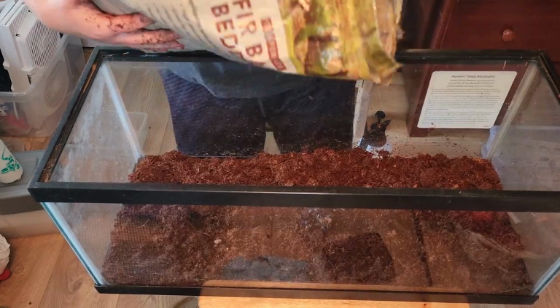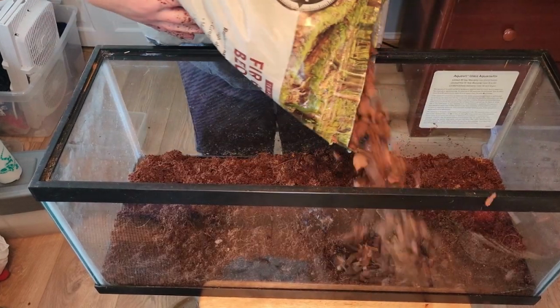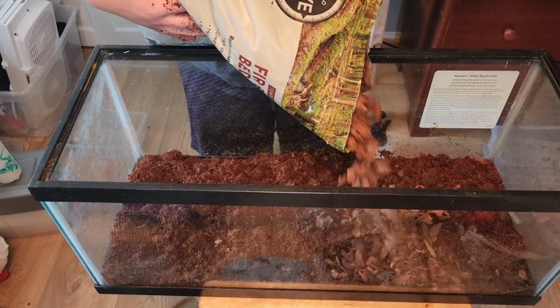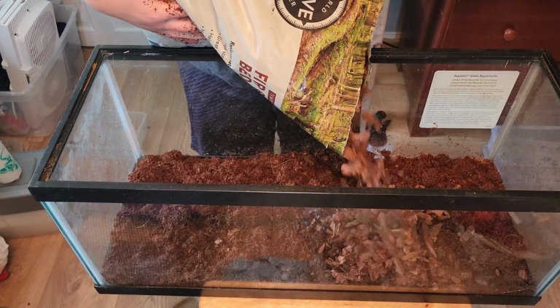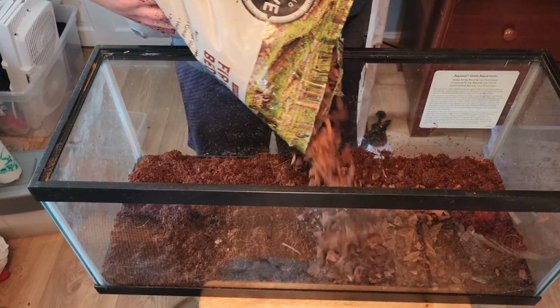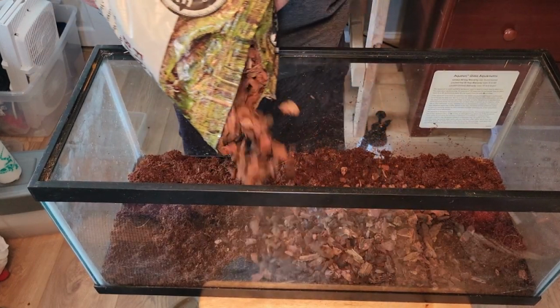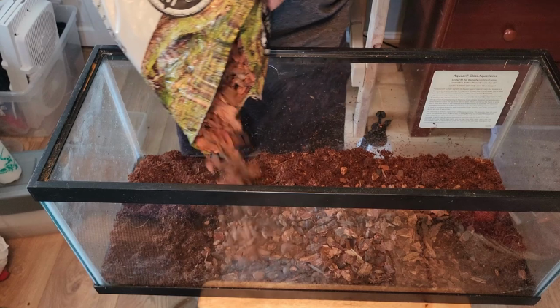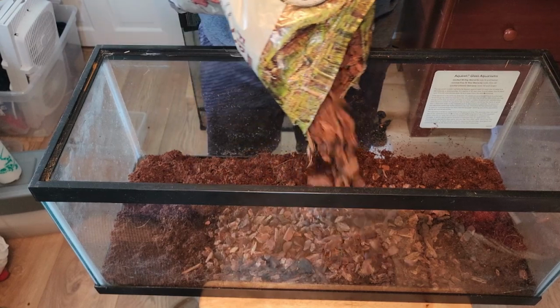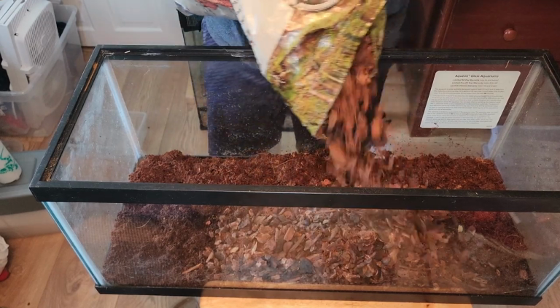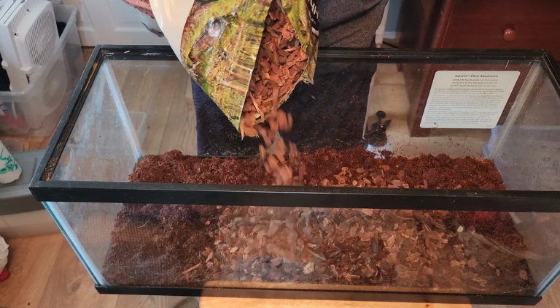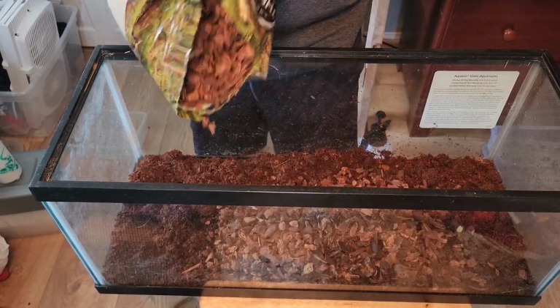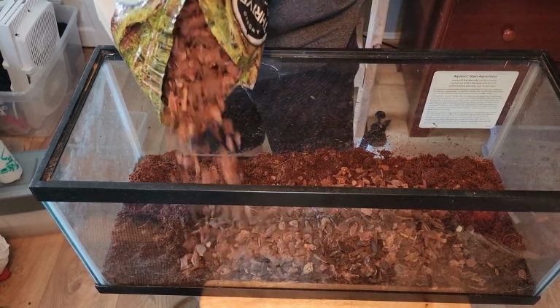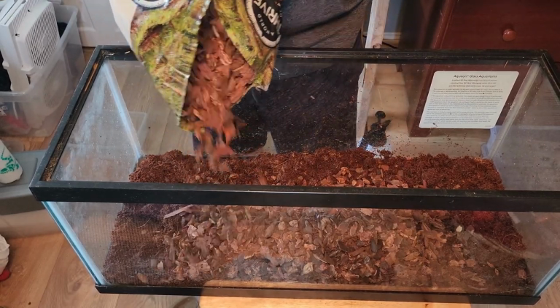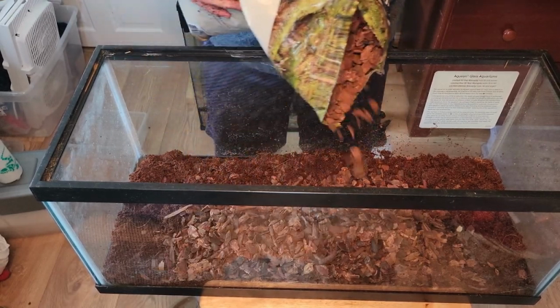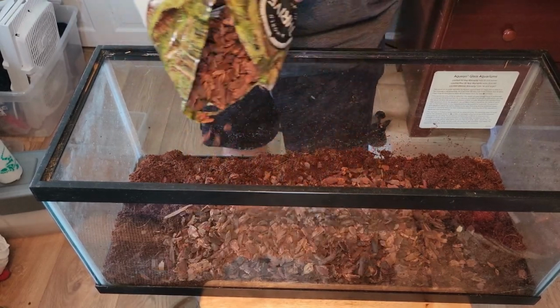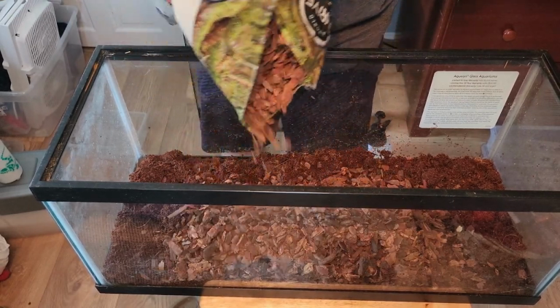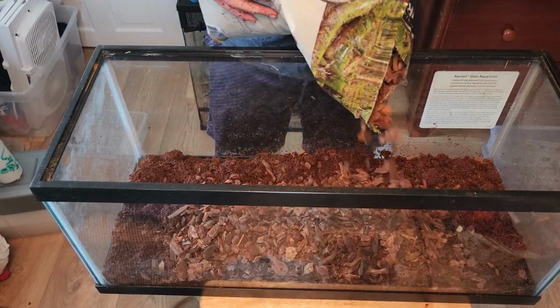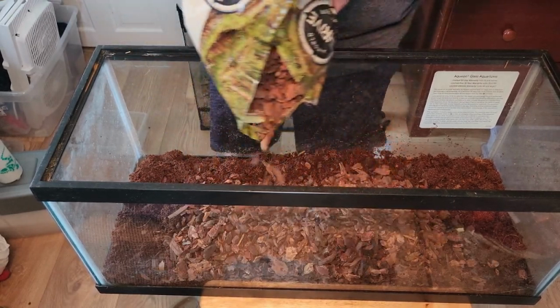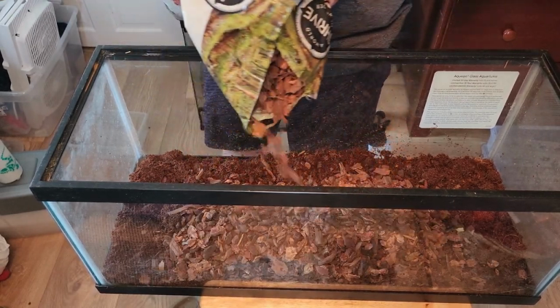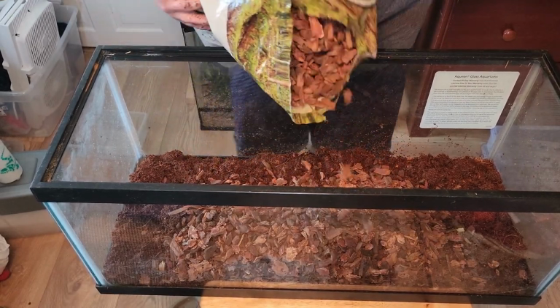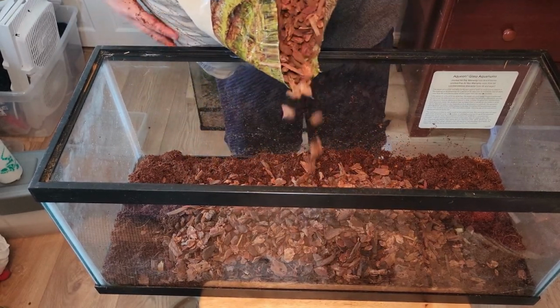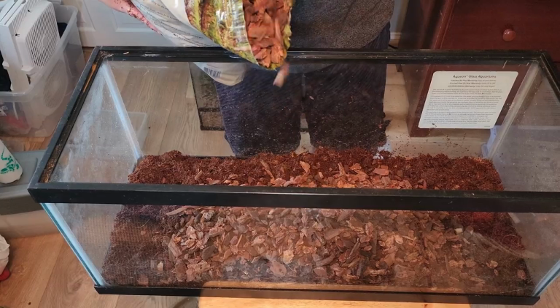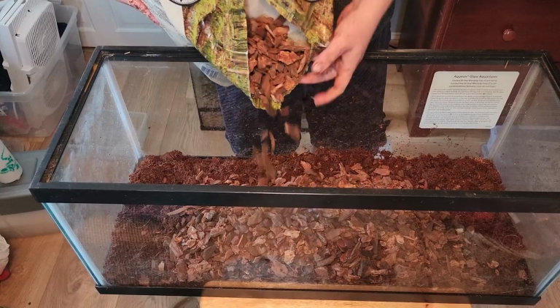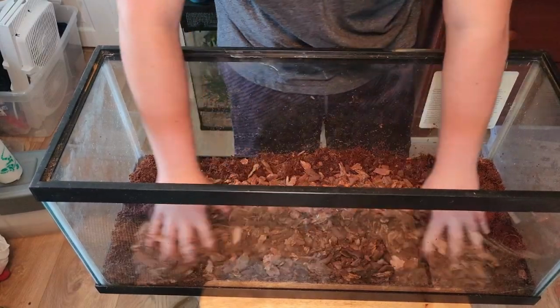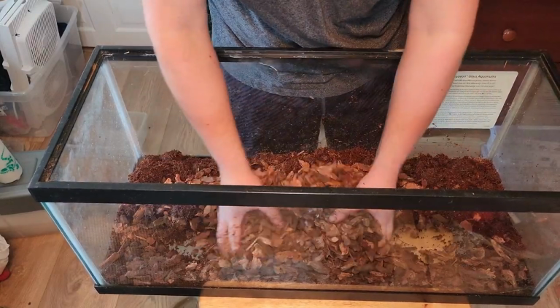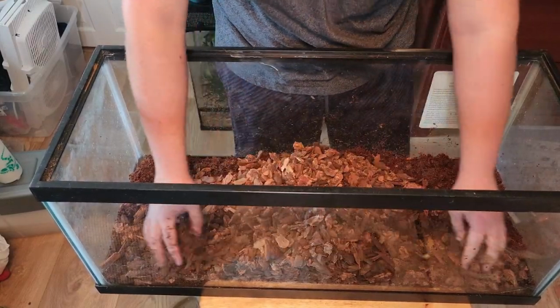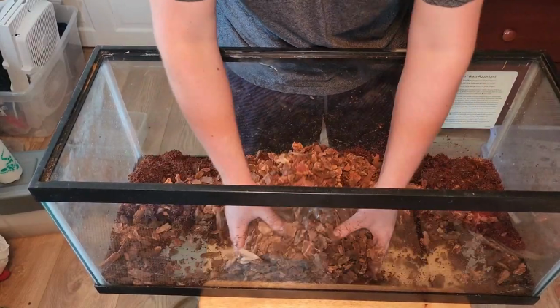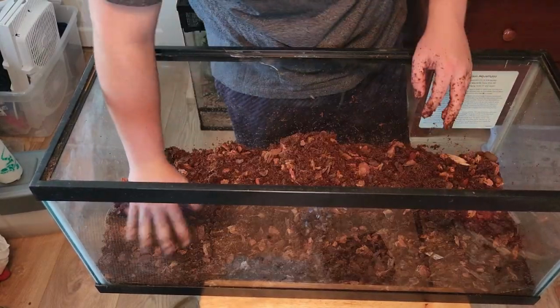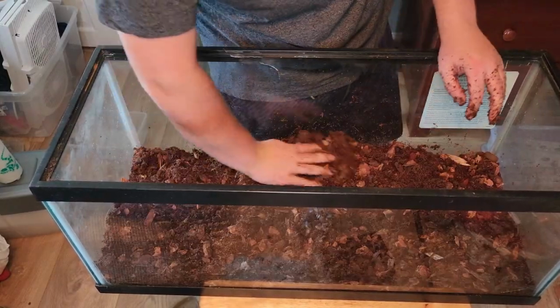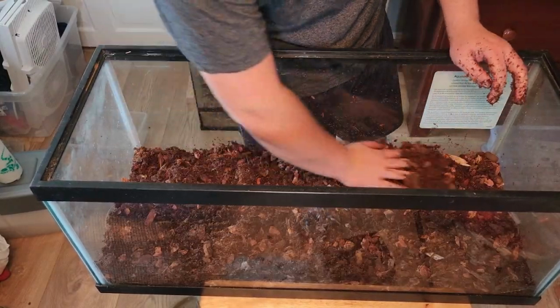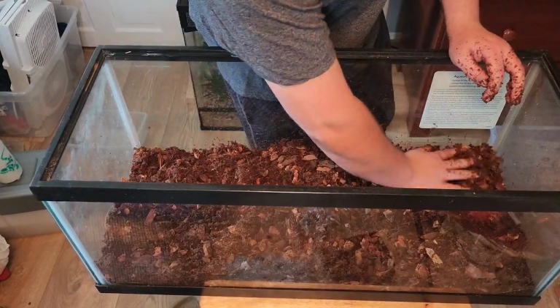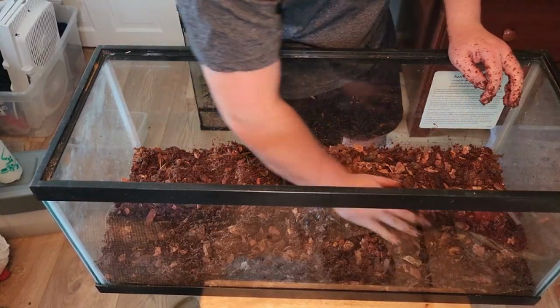Next, mix in the bark or mulch. I had about 50% fir bark to eco-earth, but you can change the ratio for your own preferences. Mix until it's evenly distributed throughout the eco-earth.